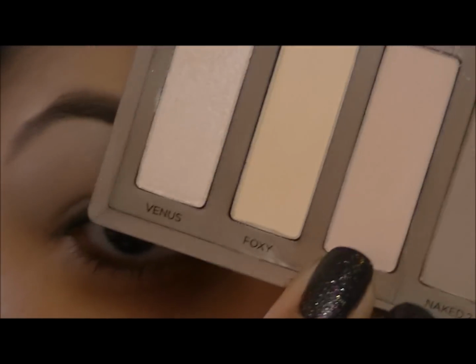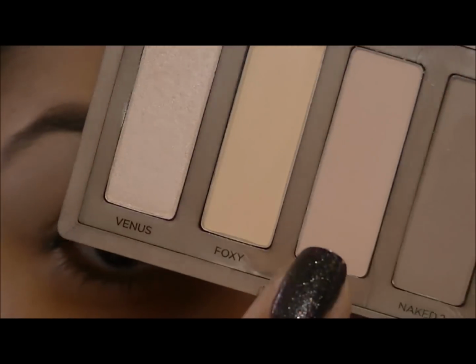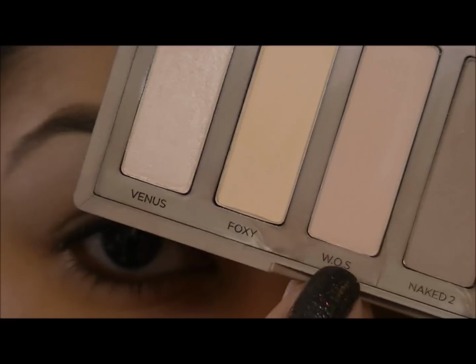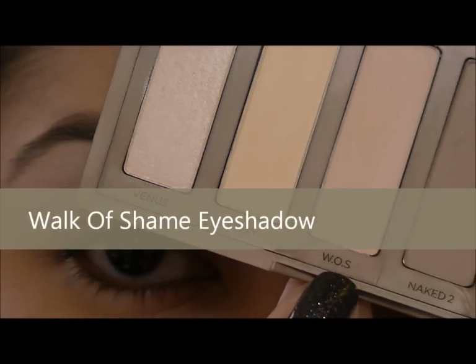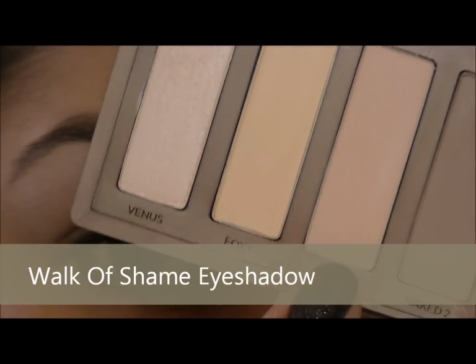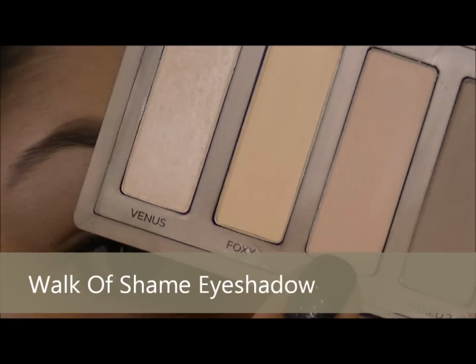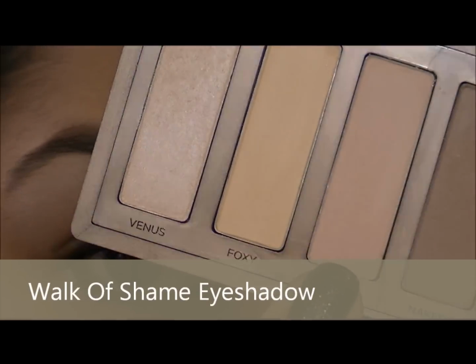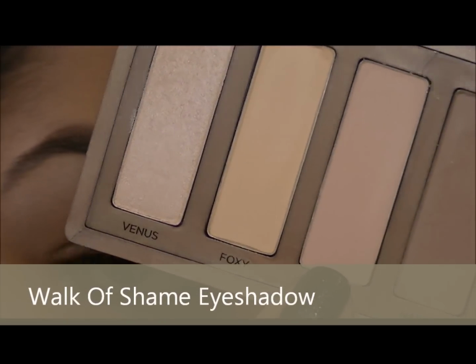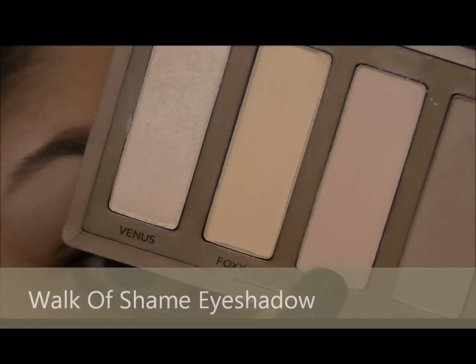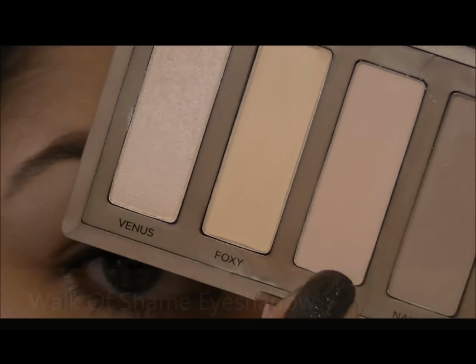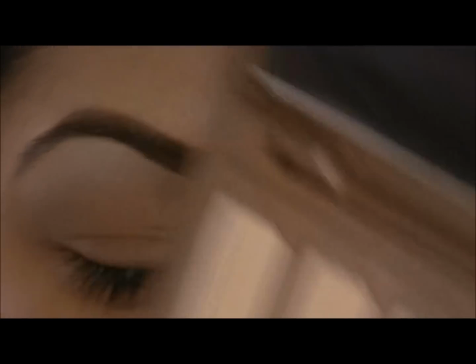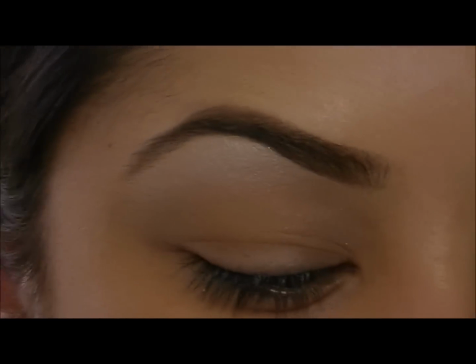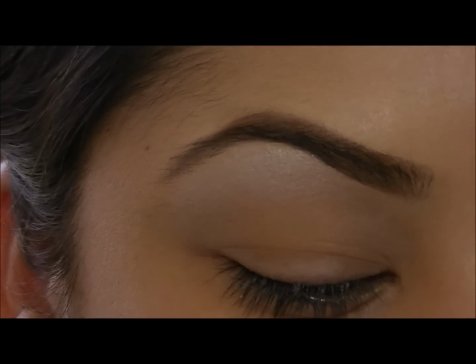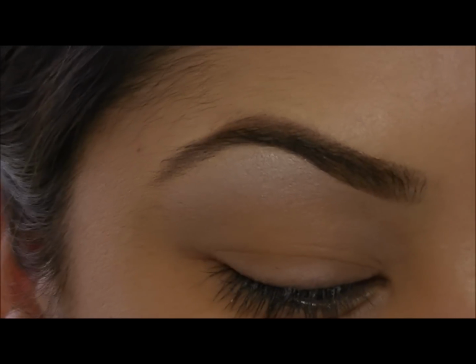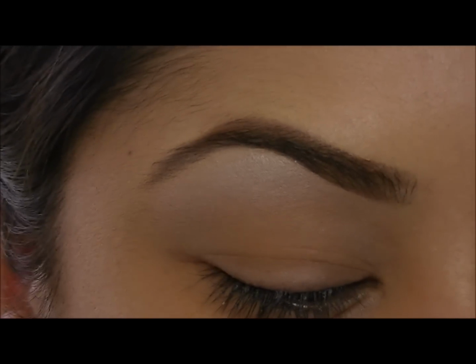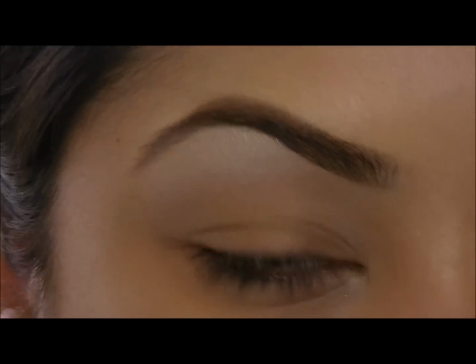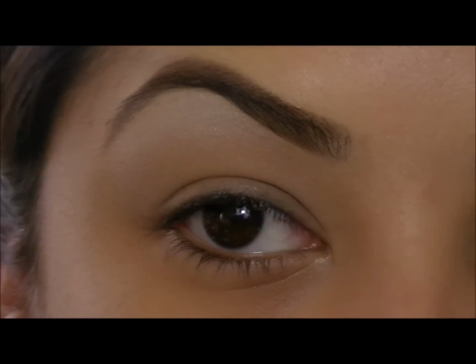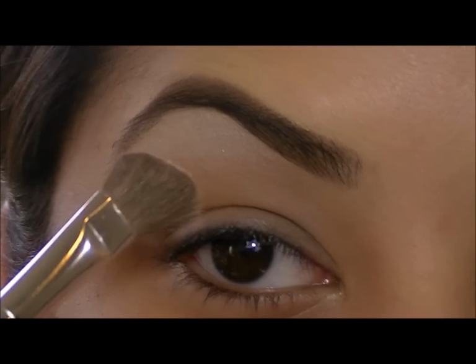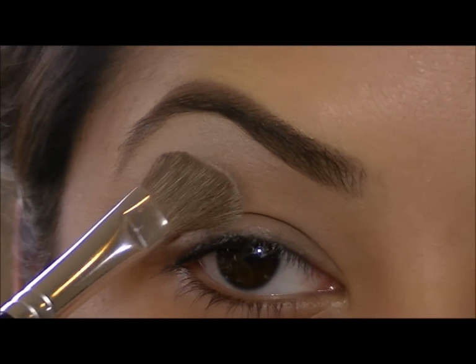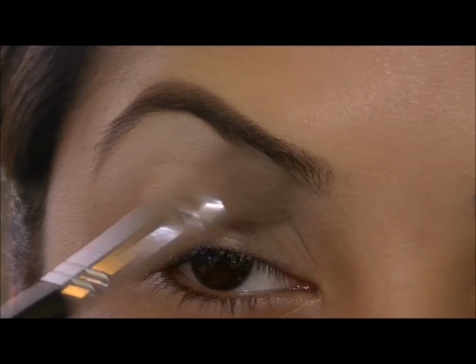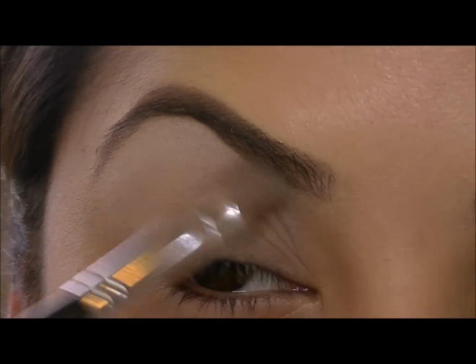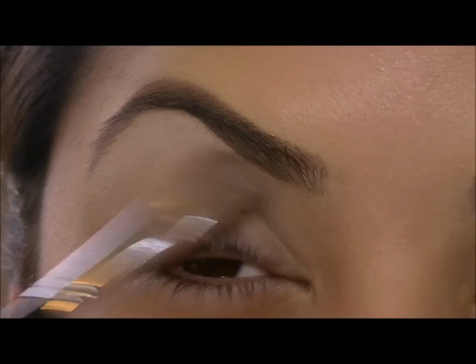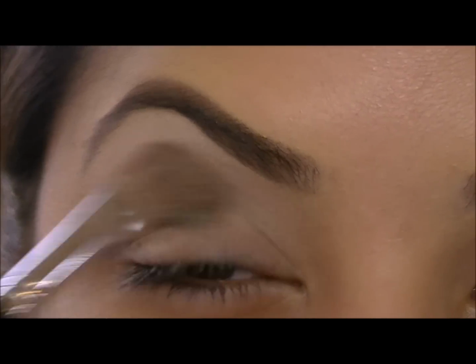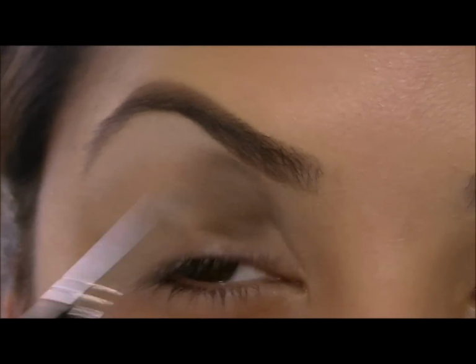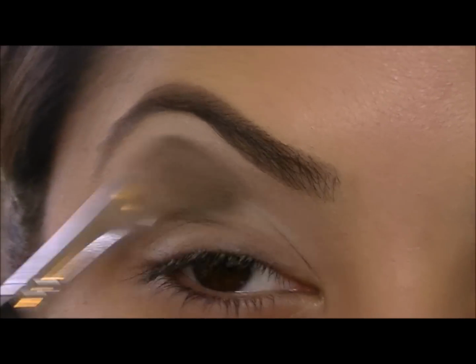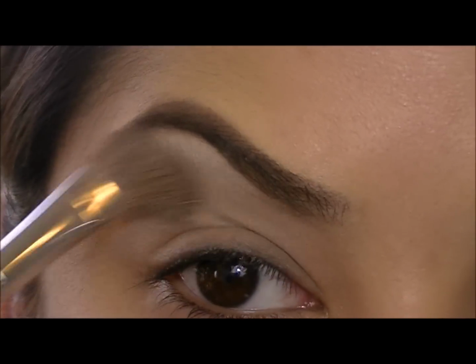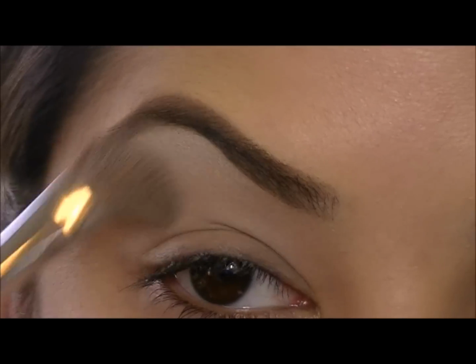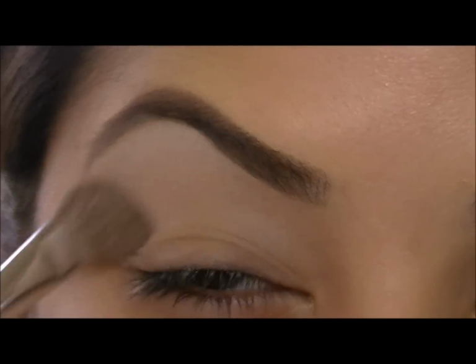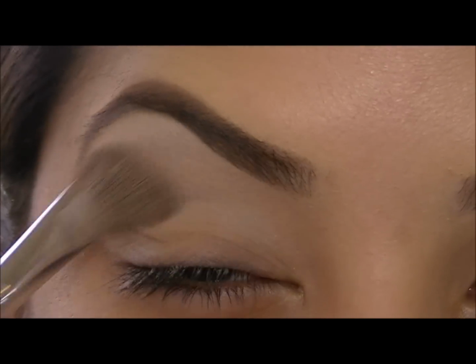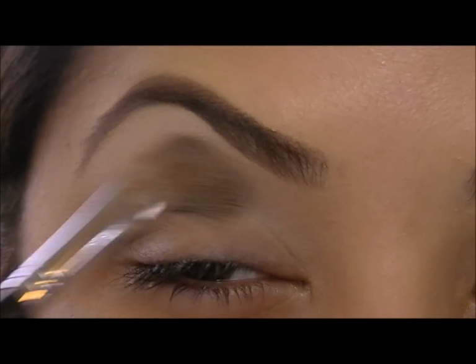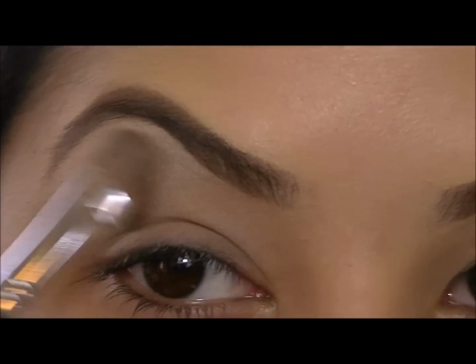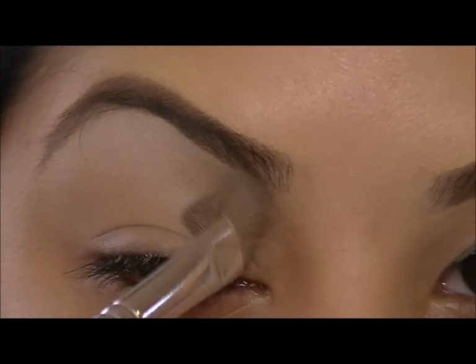Now I'm going to take Walk of Shame. This is a nice cream matte shadow, and I'm going to use this as a base all over my lid. Then I'm going to take an angled brush and sweep this right in the crease all across my crease, and we're going to build on top of this.